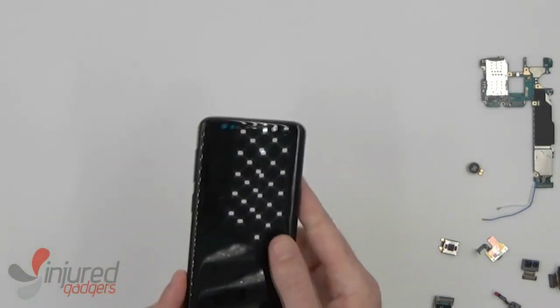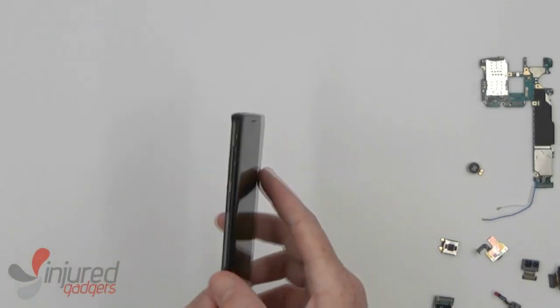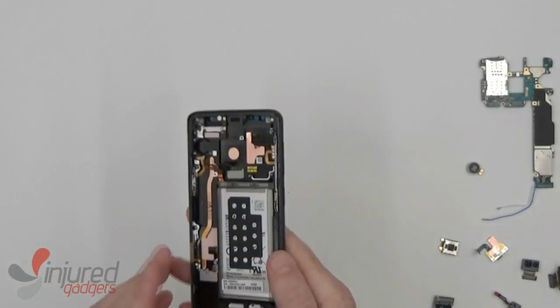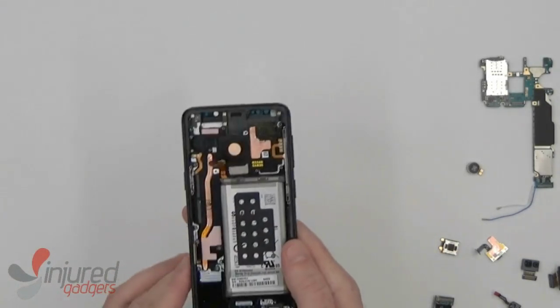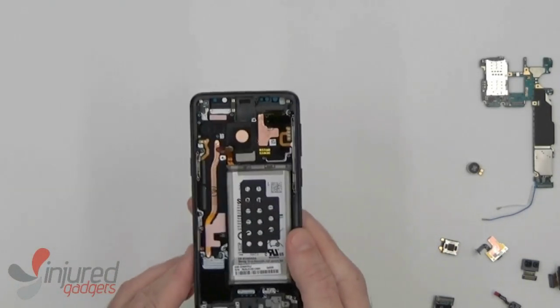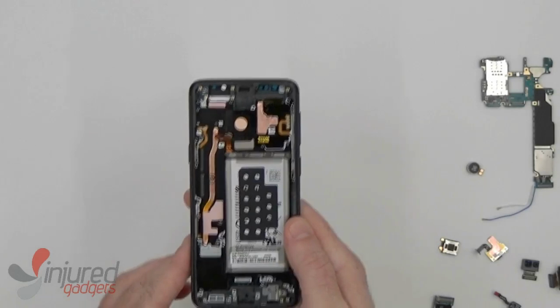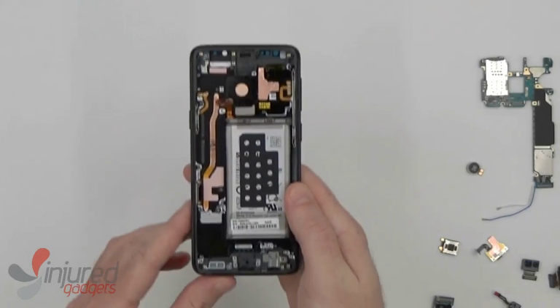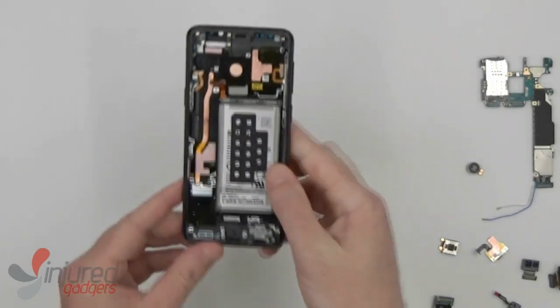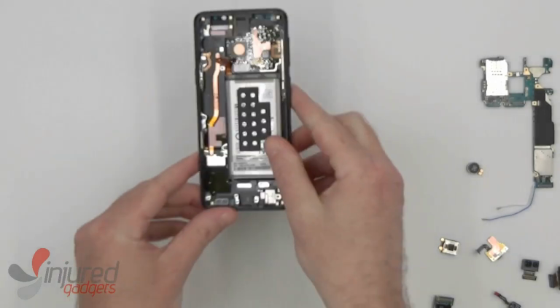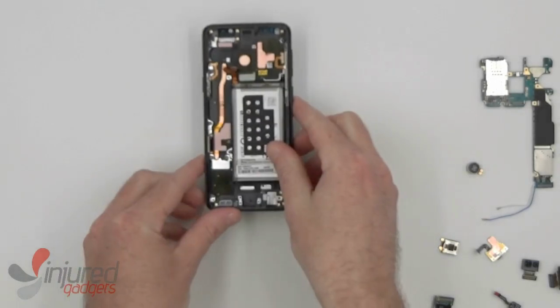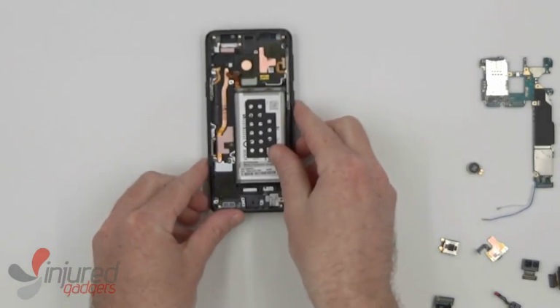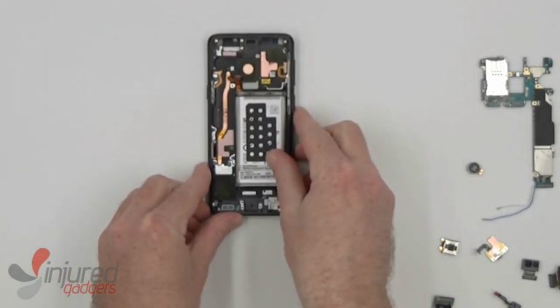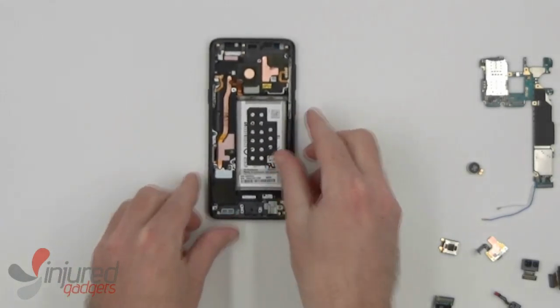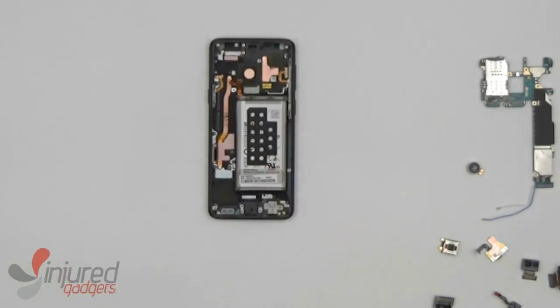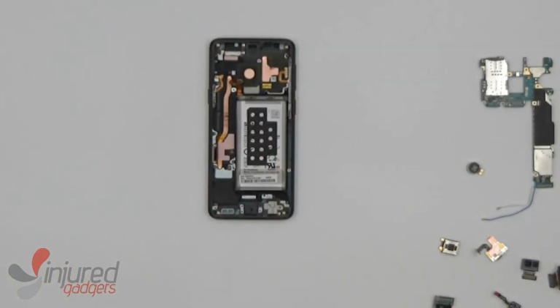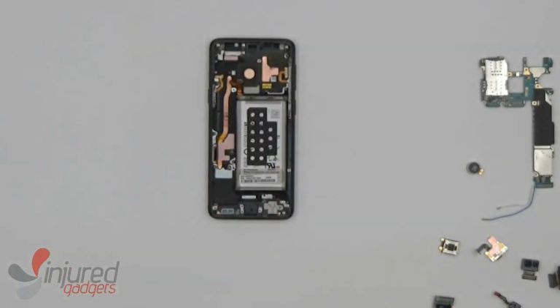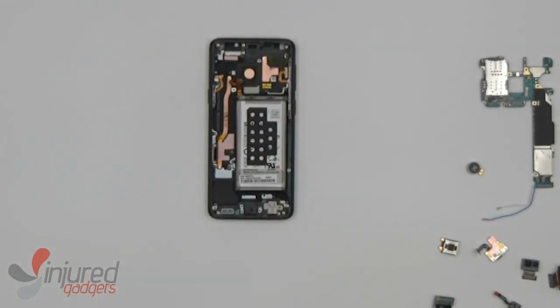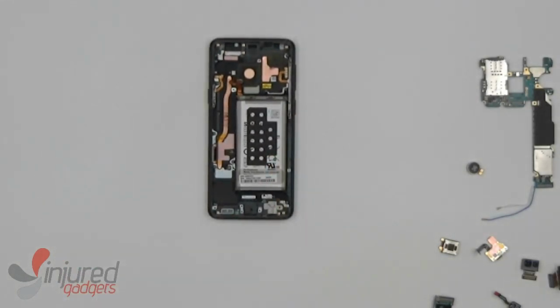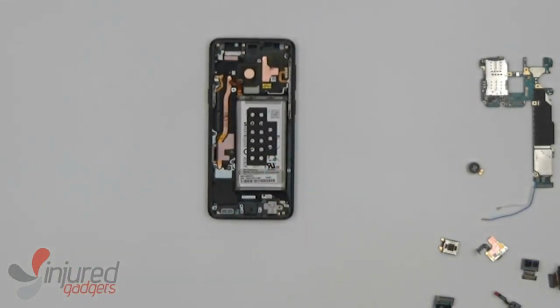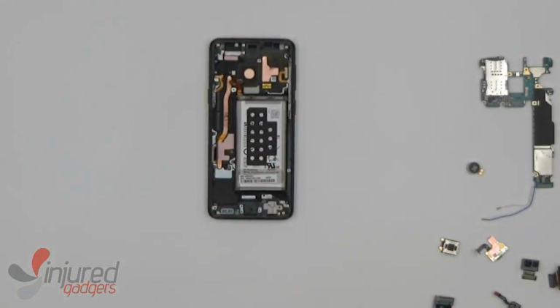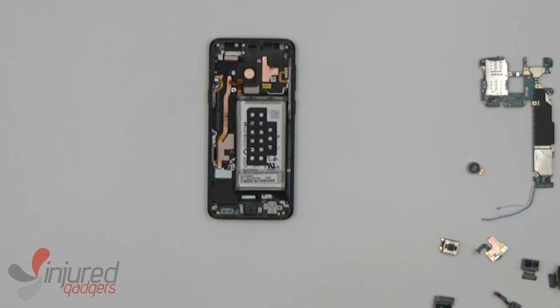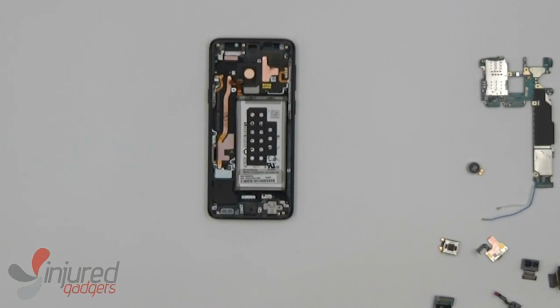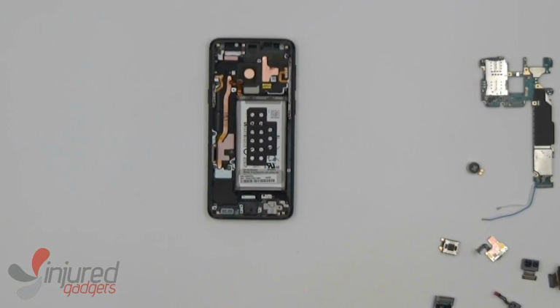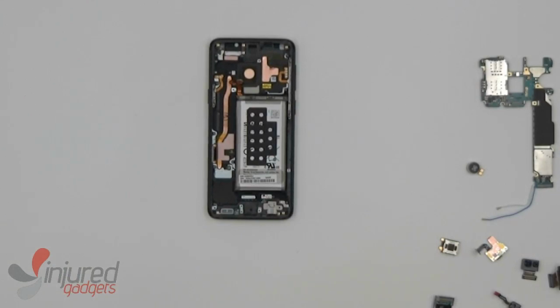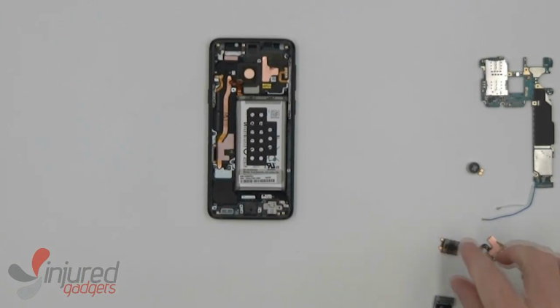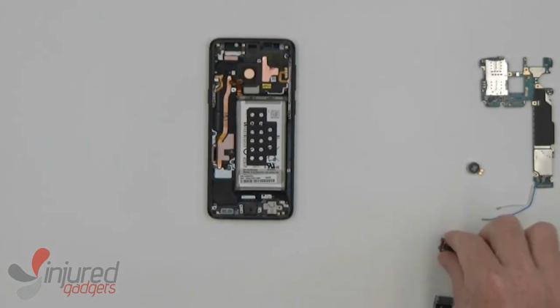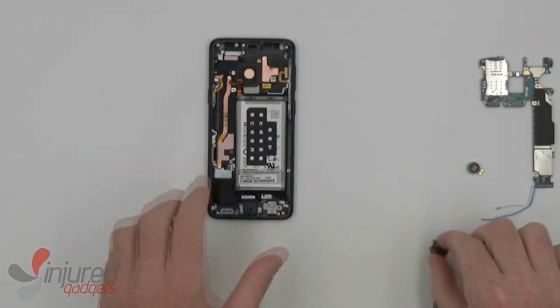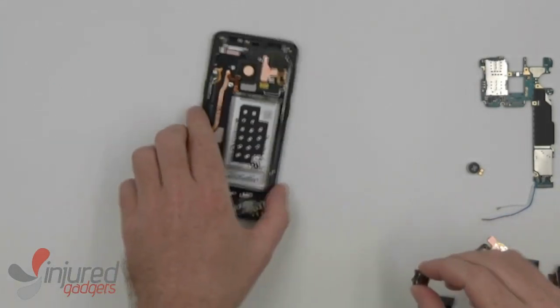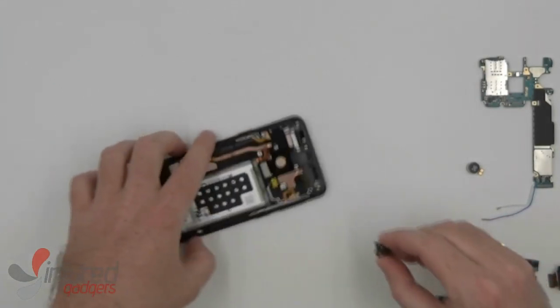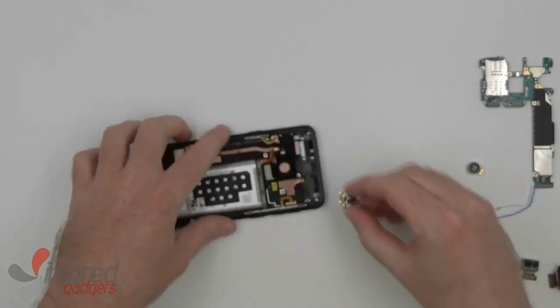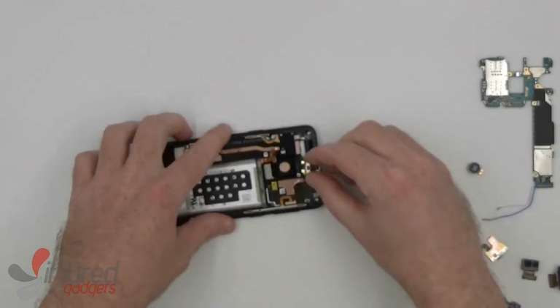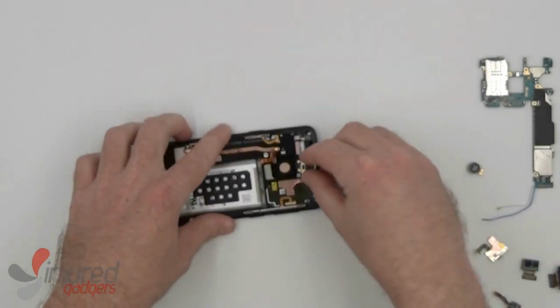Now that completes our disassembly. So if you were going to be changing the screen, you would simply put all these parts into the new screen with frame, which we do have on our website.